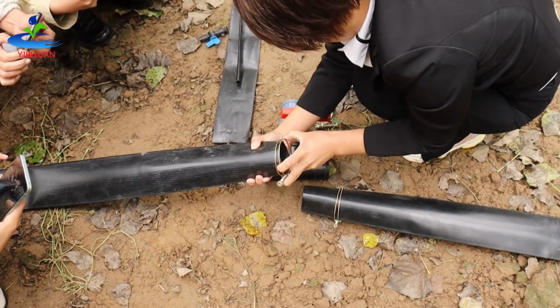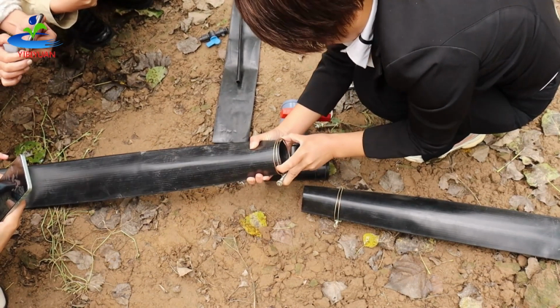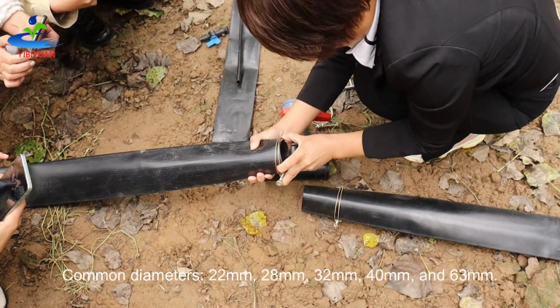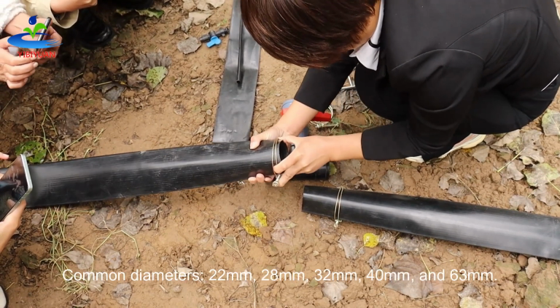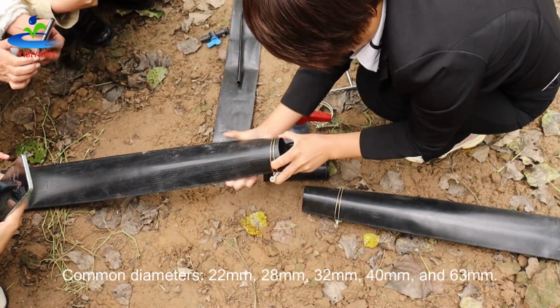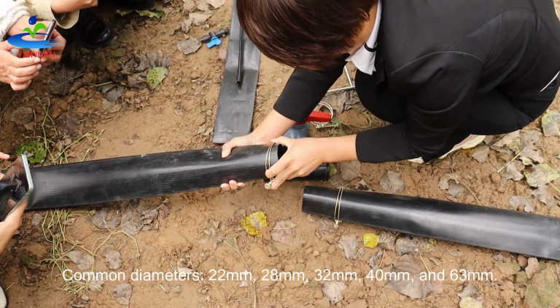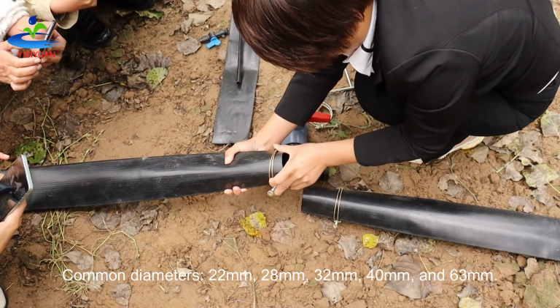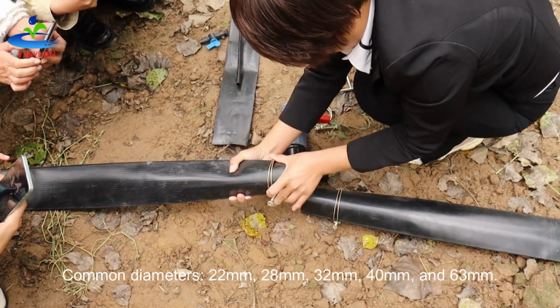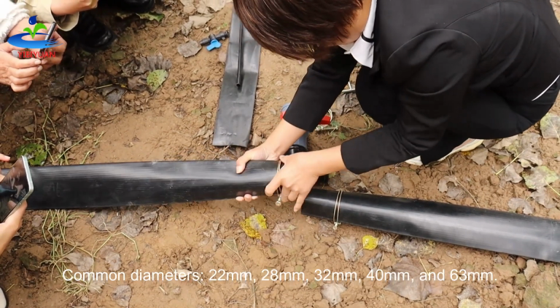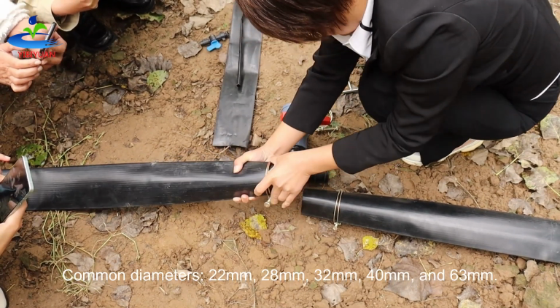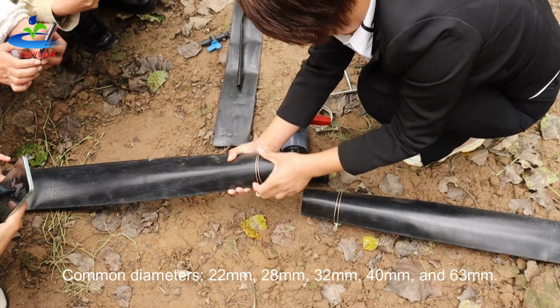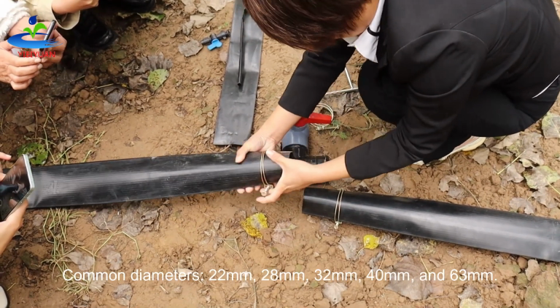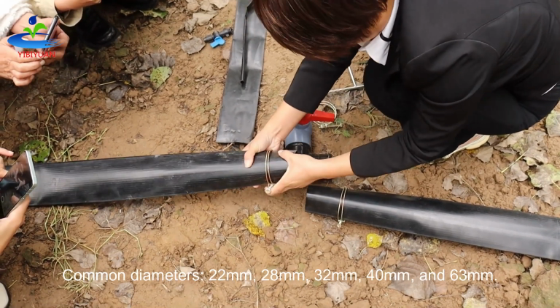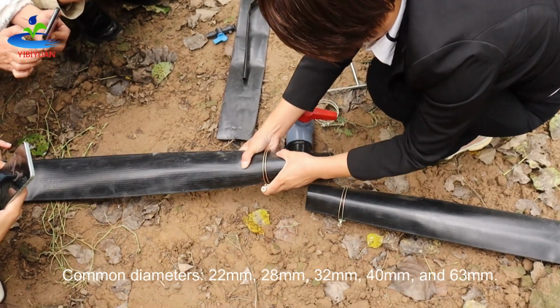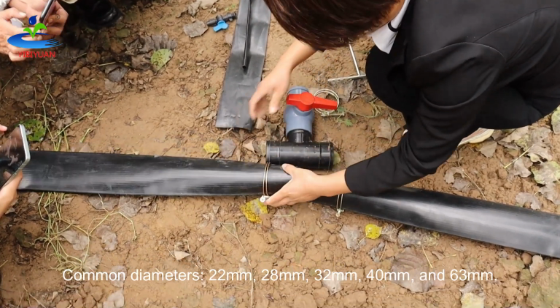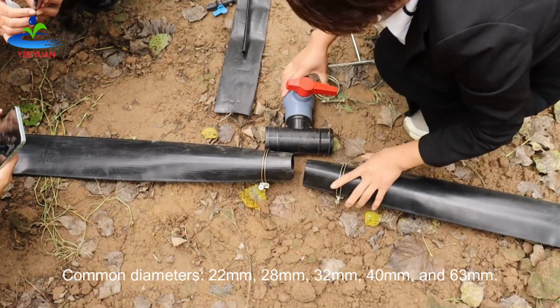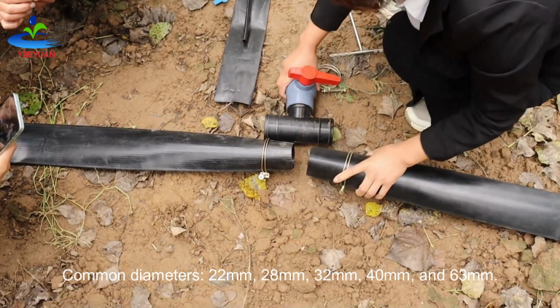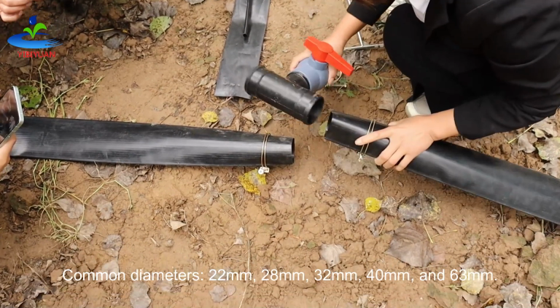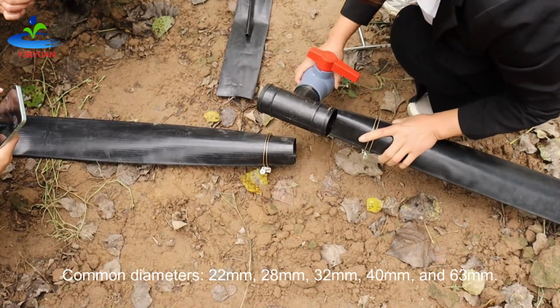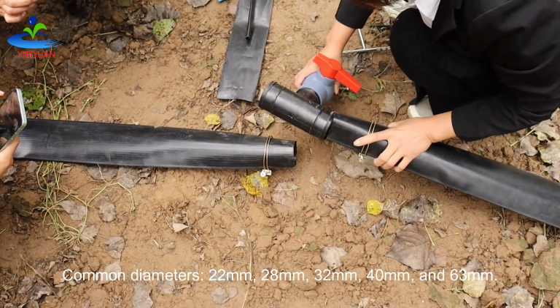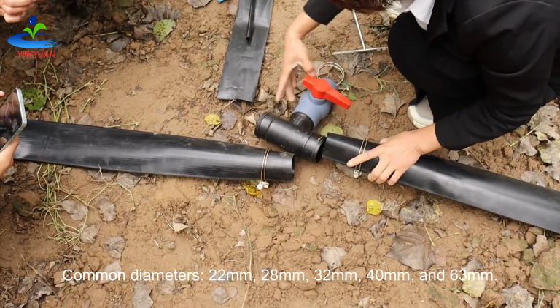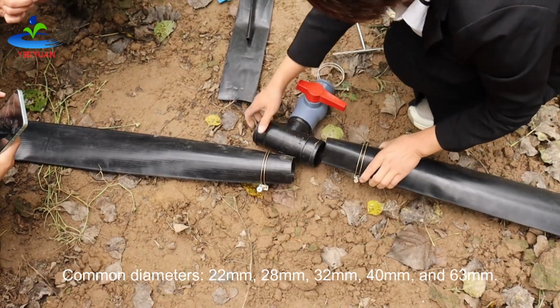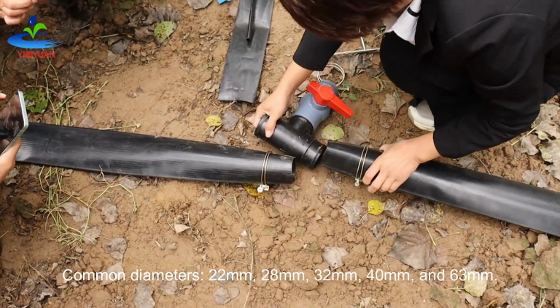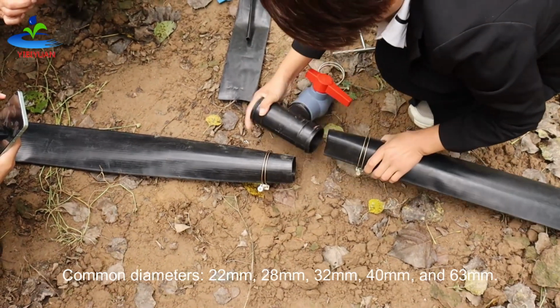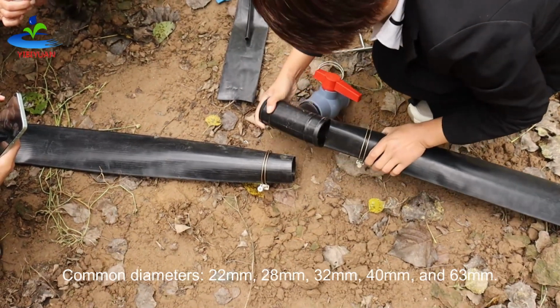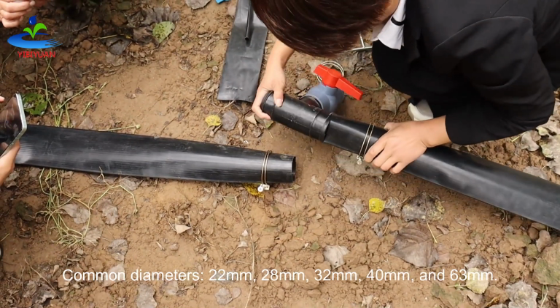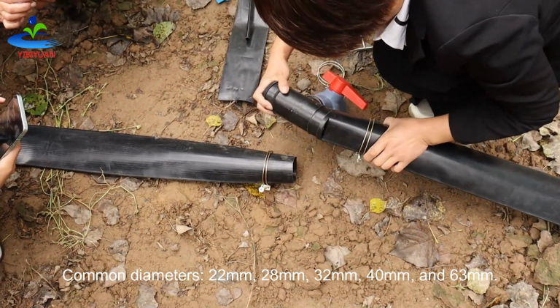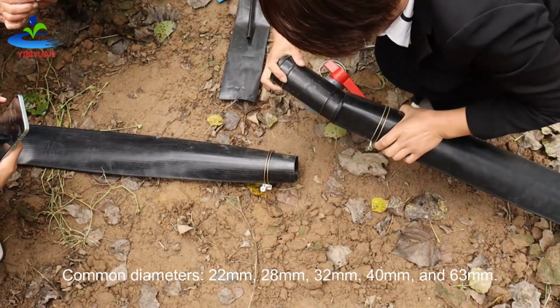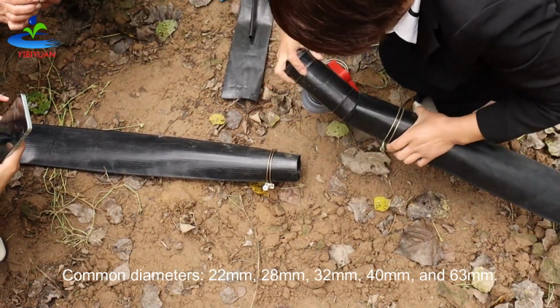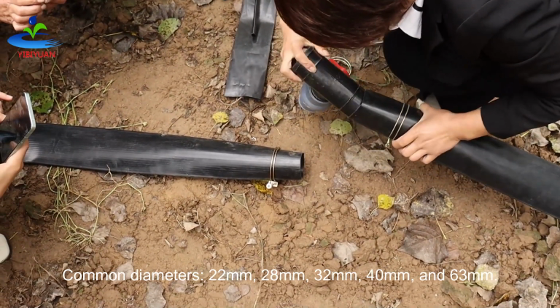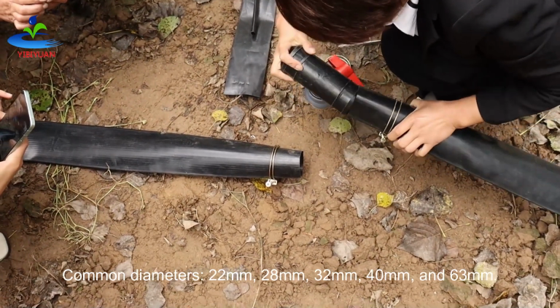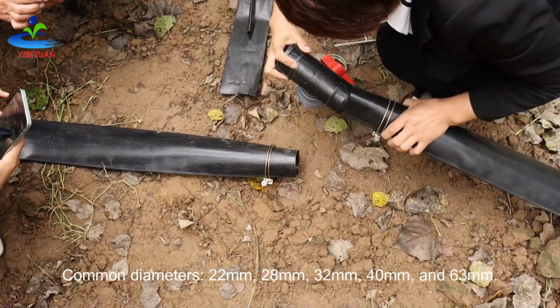Common diameters are 22 mm, 28 mm, 32 mm, 40 mm, and 63 mm.